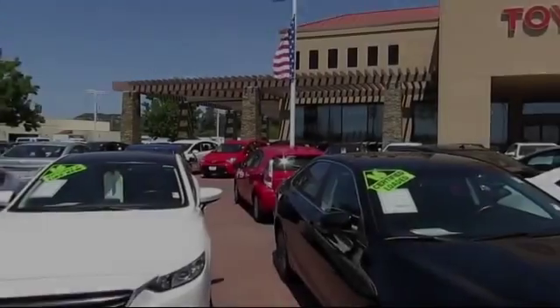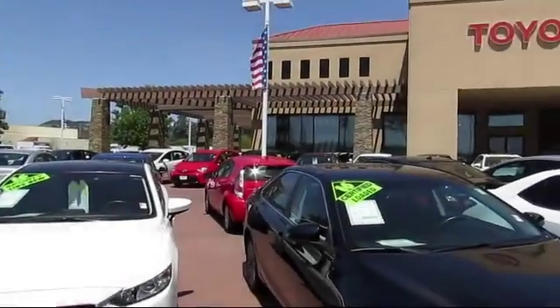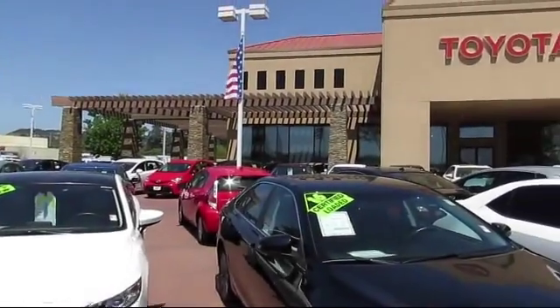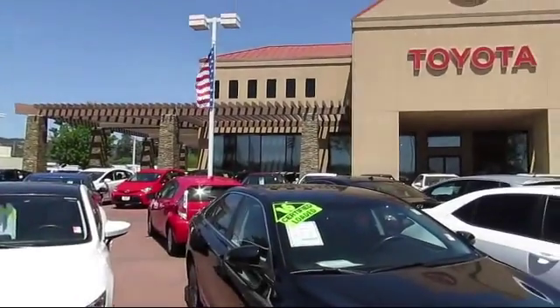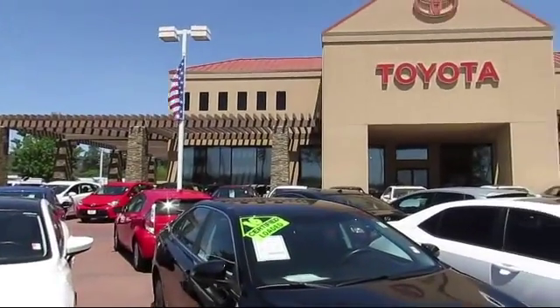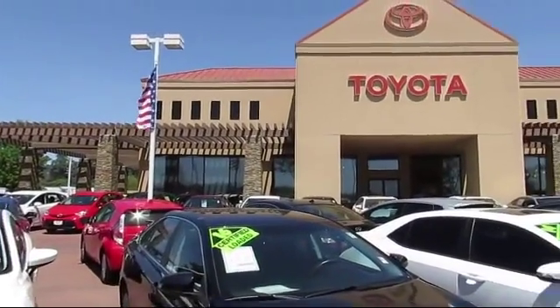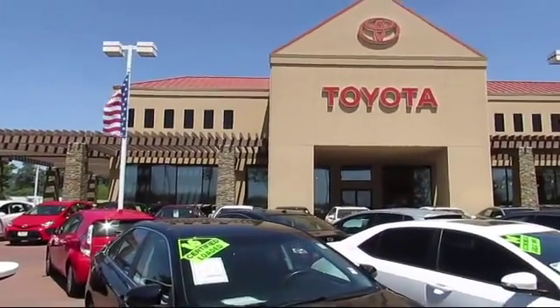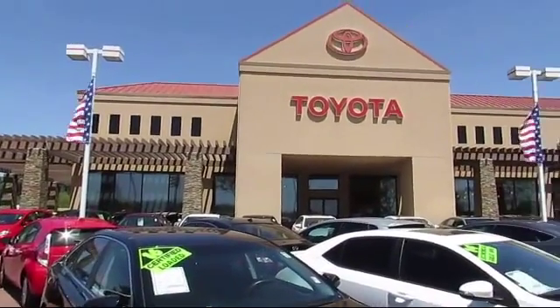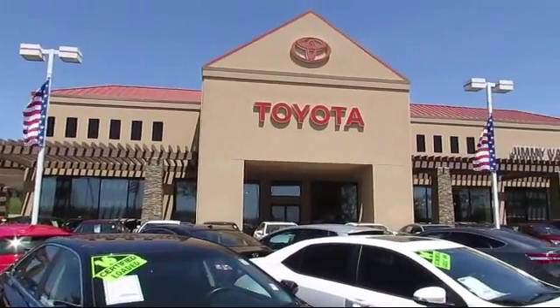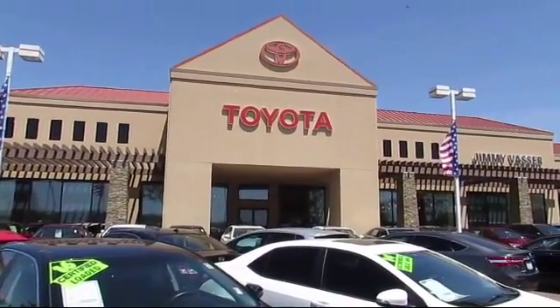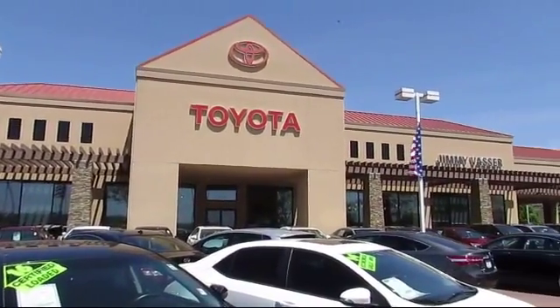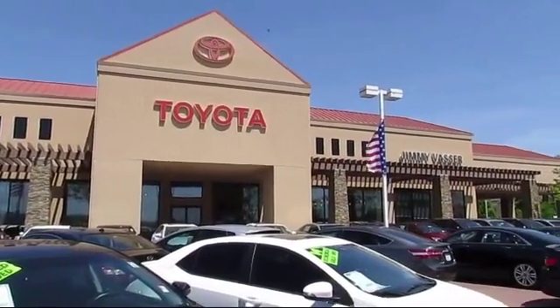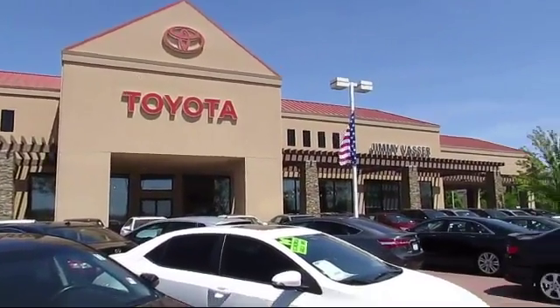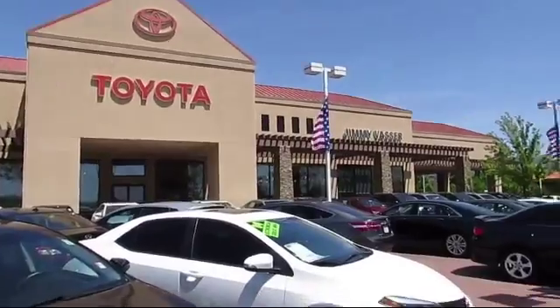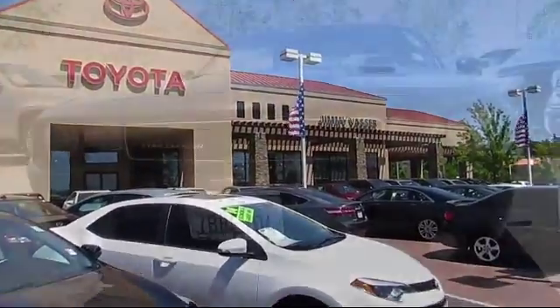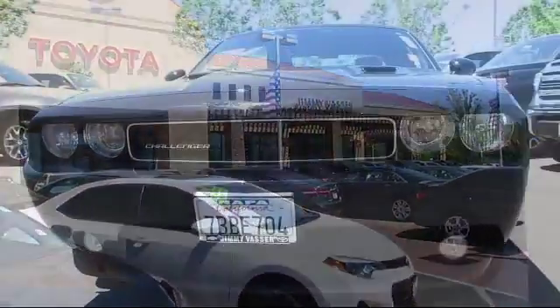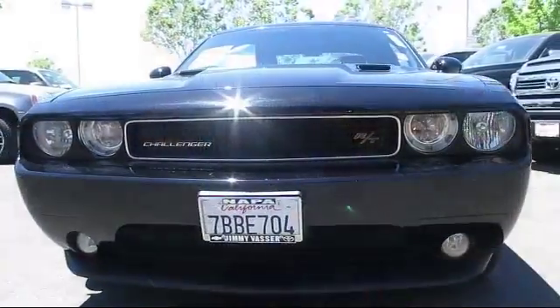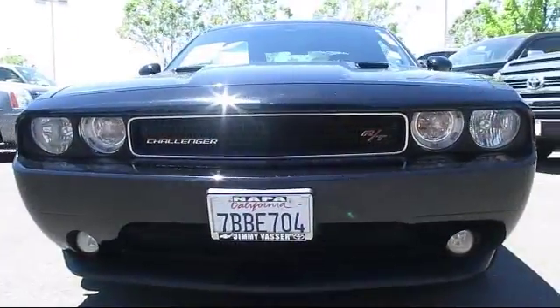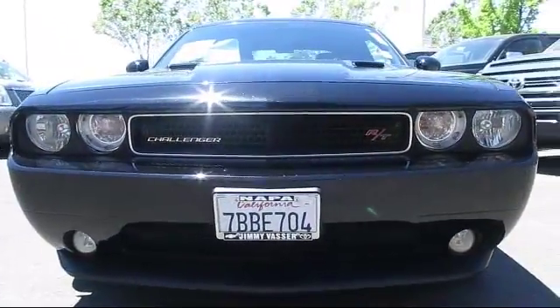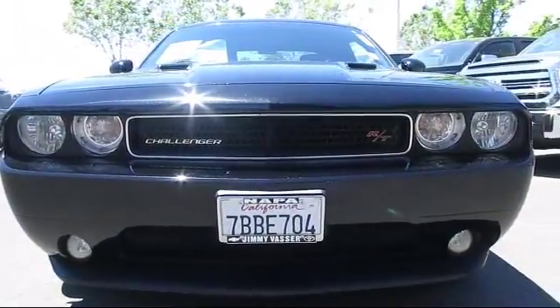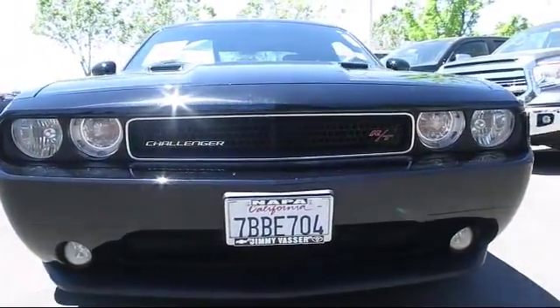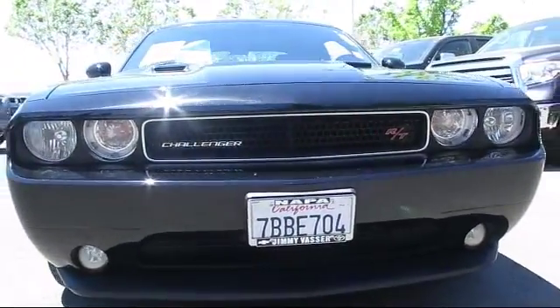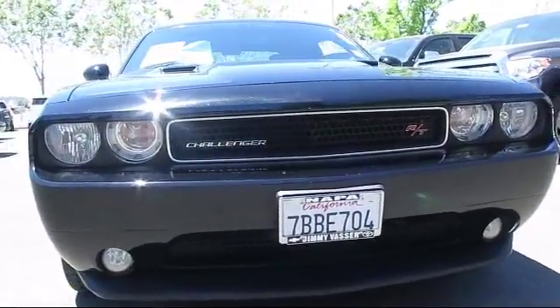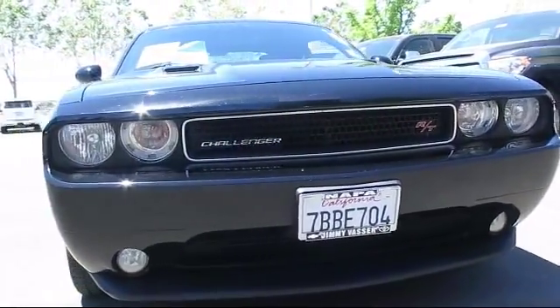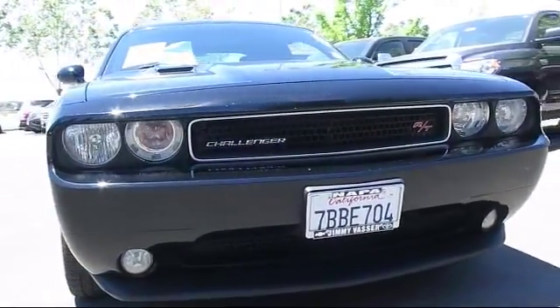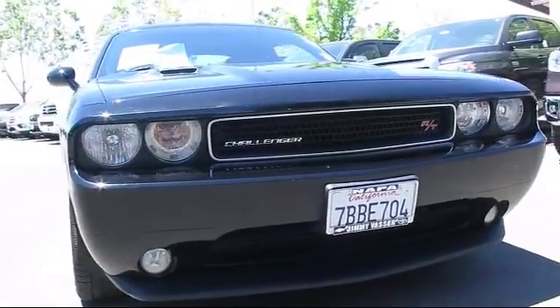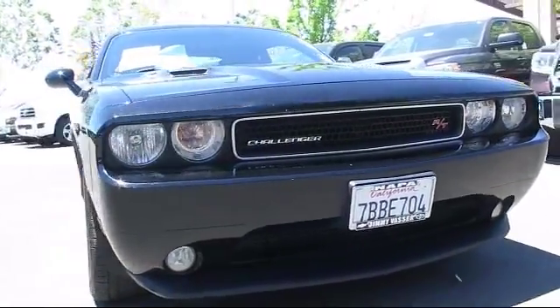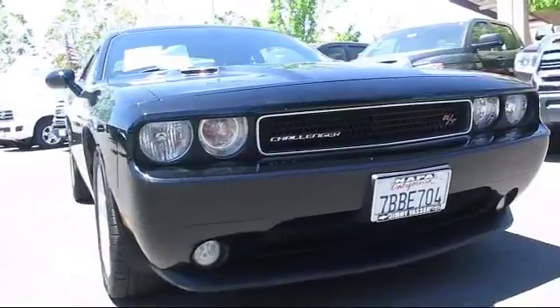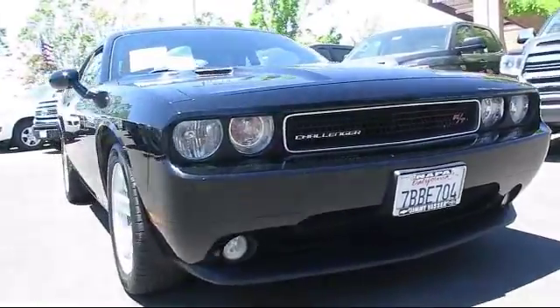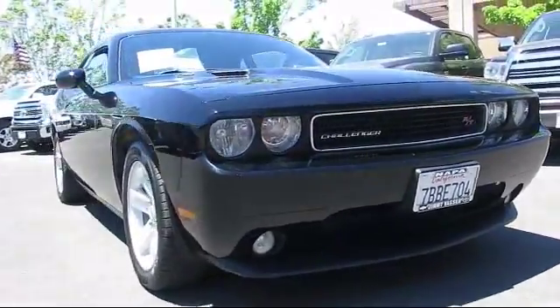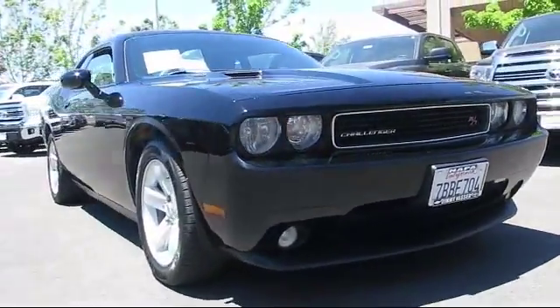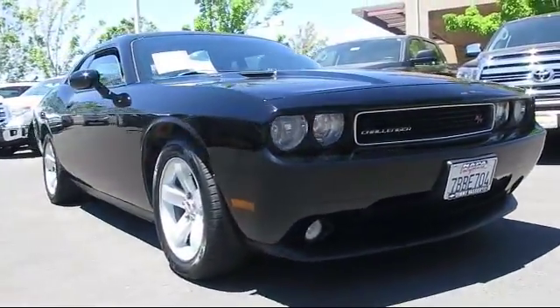Welcome to Jimmy Vasser Toyota, family-owned since 1998. Here's a look at one of our great vehicles that comes equipped with air conditioning and has less than 45,000 miles on the odometer.